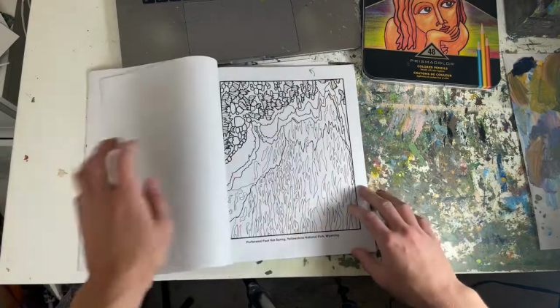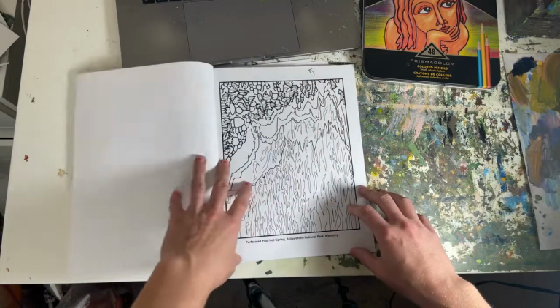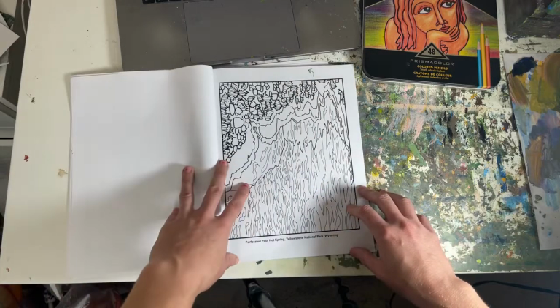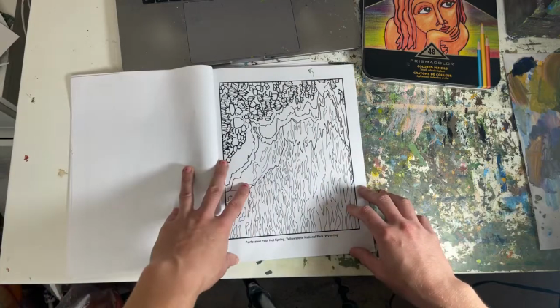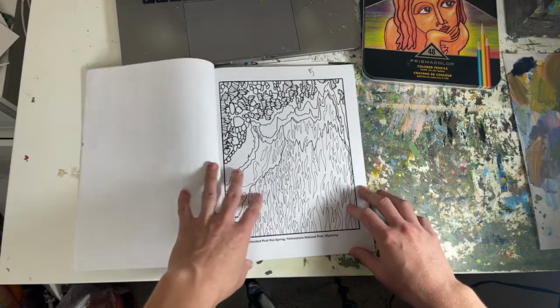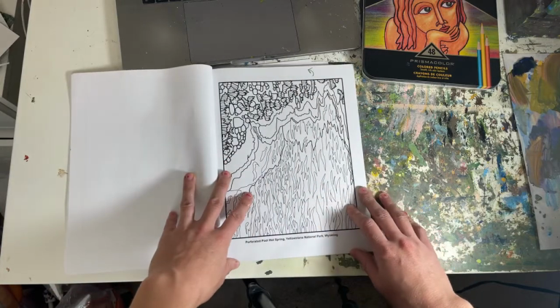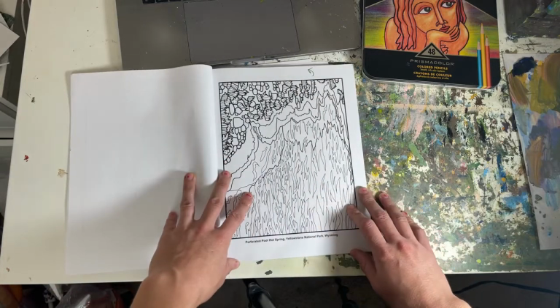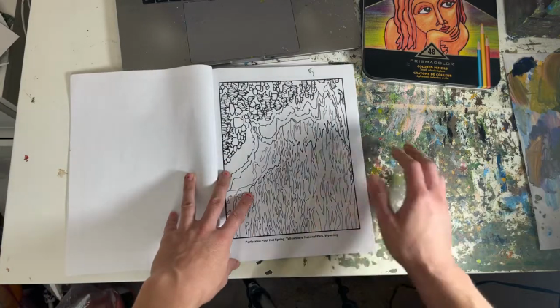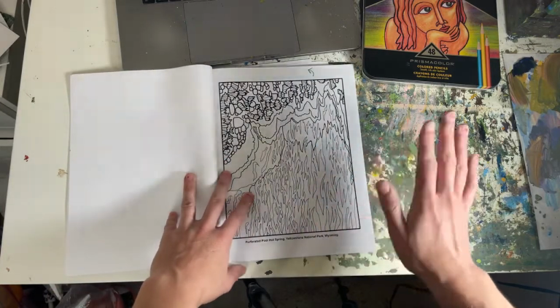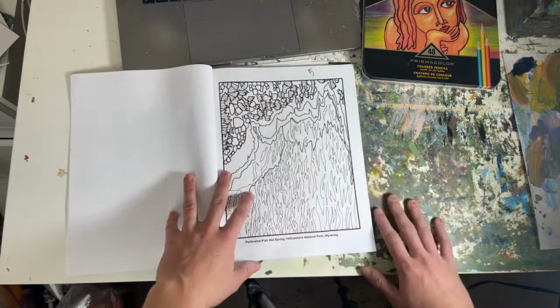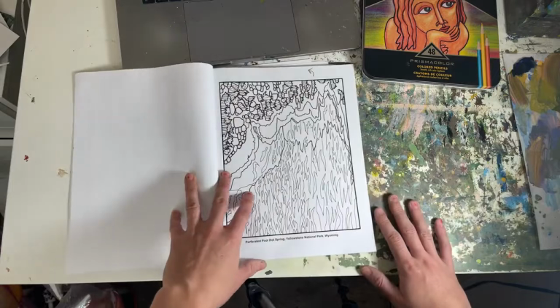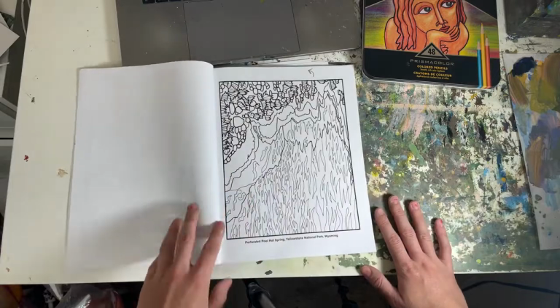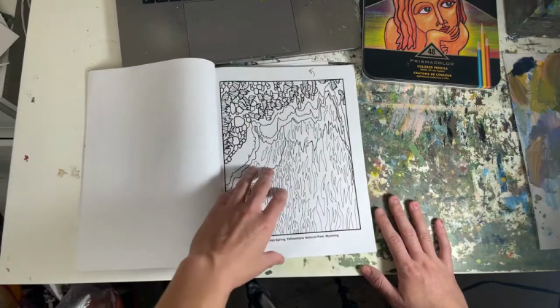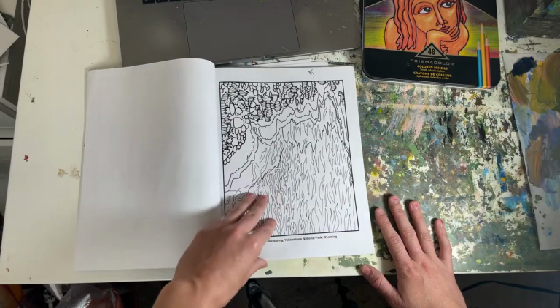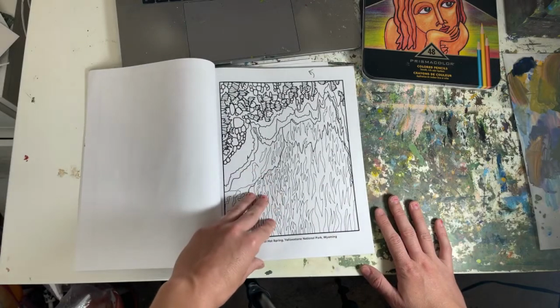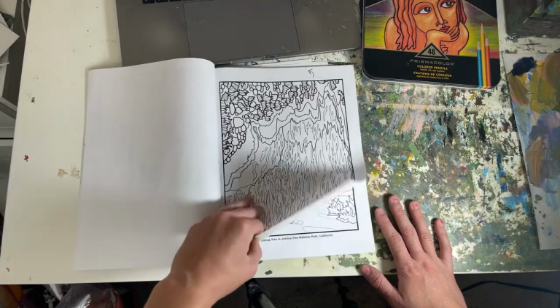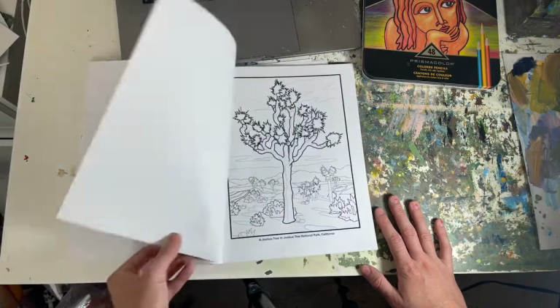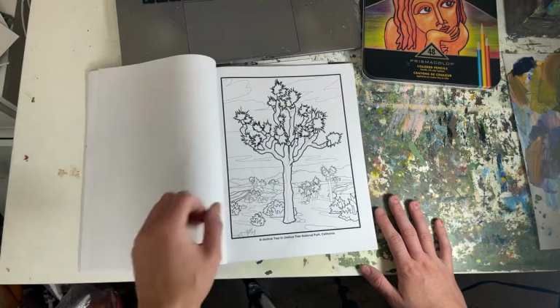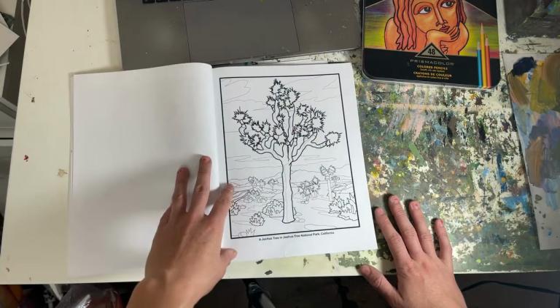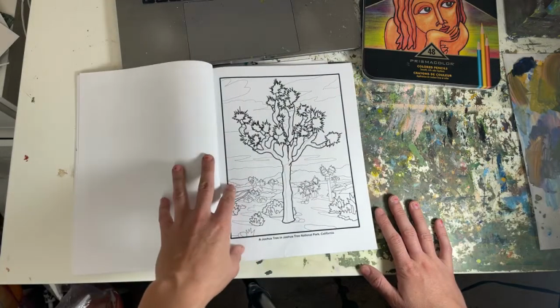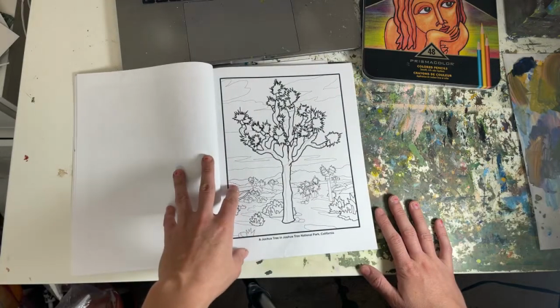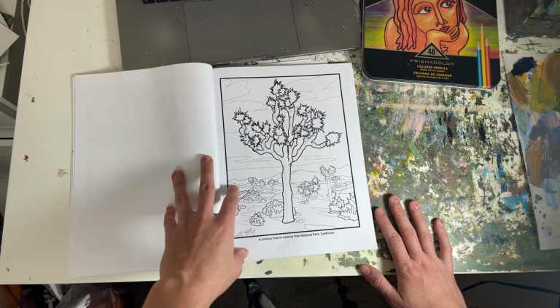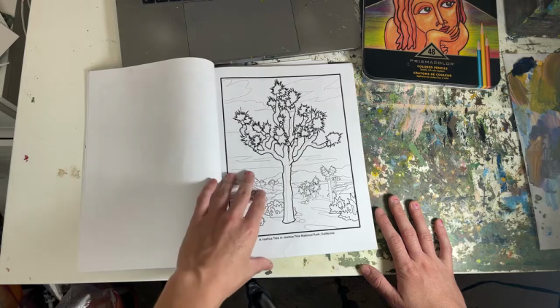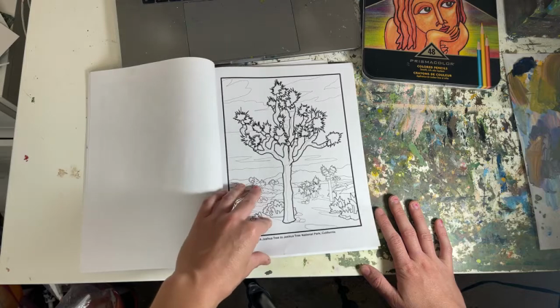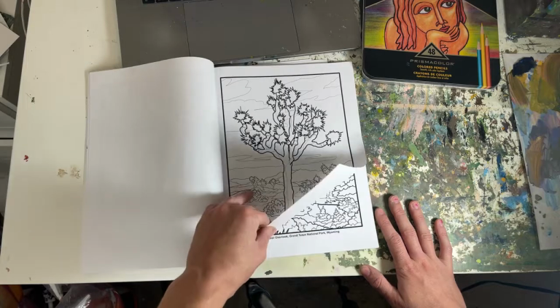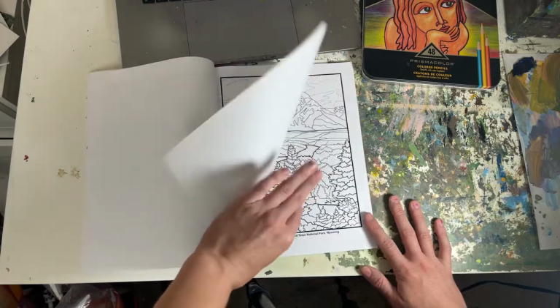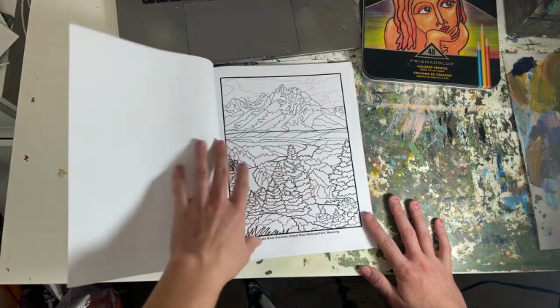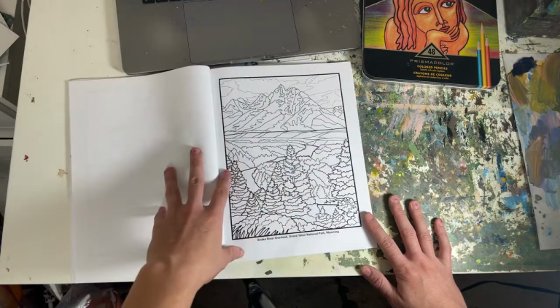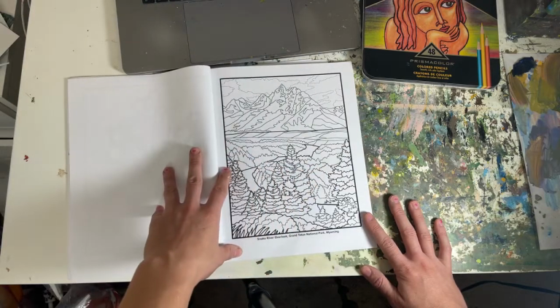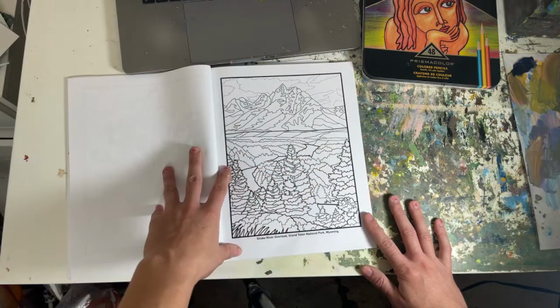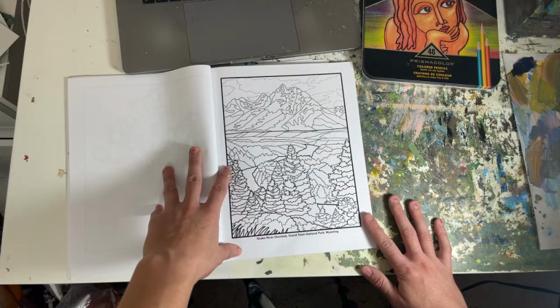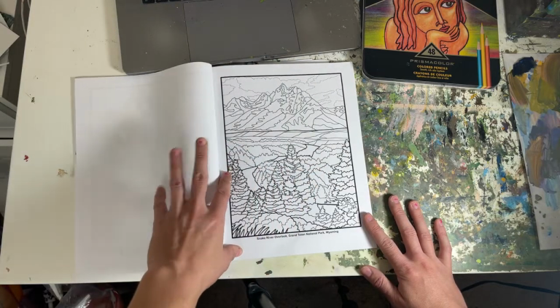This one is Everglades. I worked on these for about six months. For those of you that have been following my channel for a long time, you know I've been talking about this for a long time, so I'm super excited that it is now available.